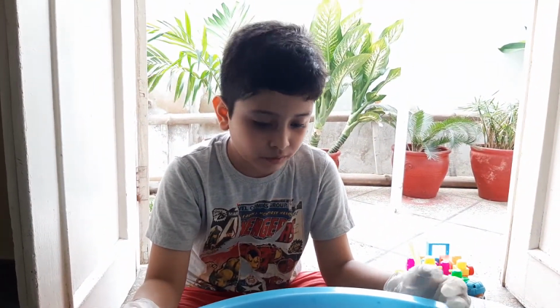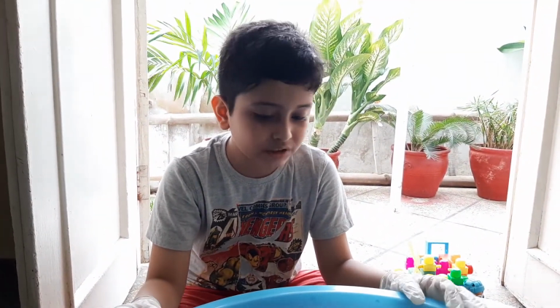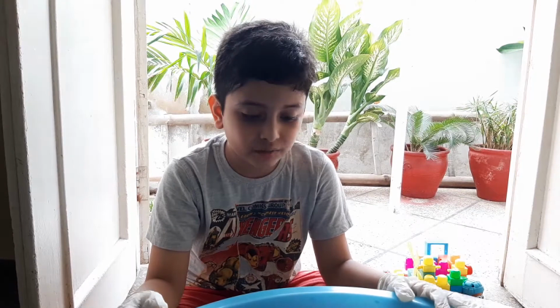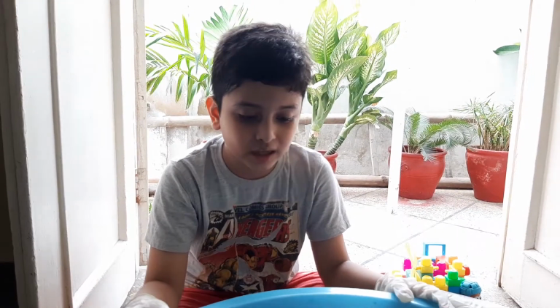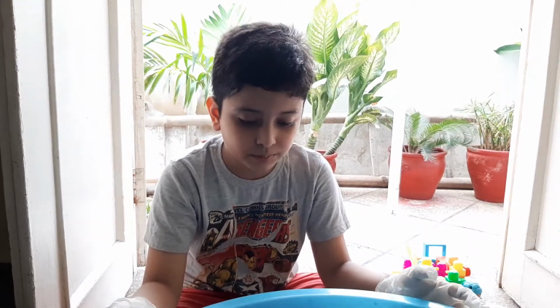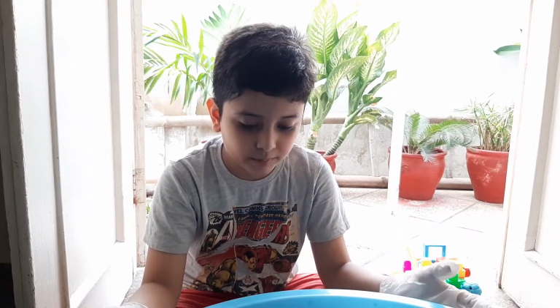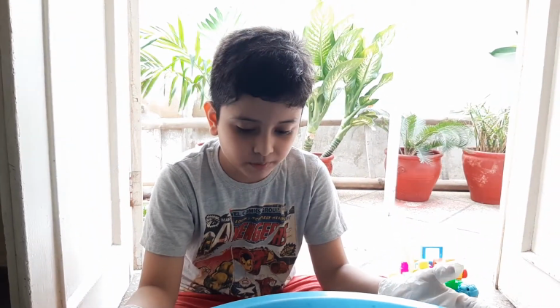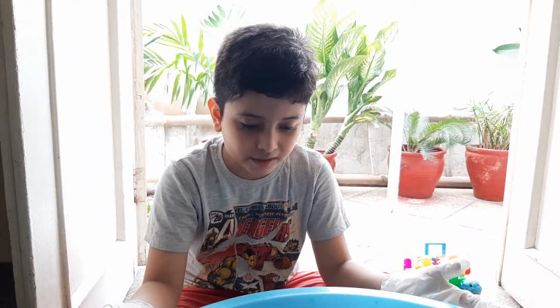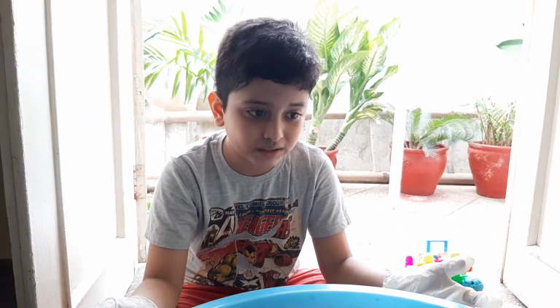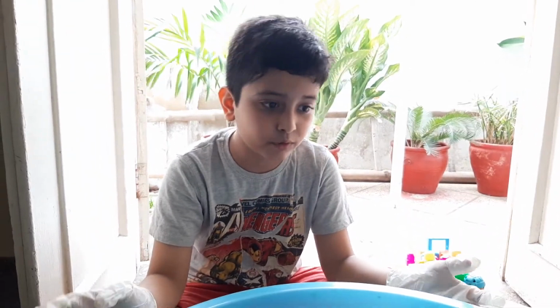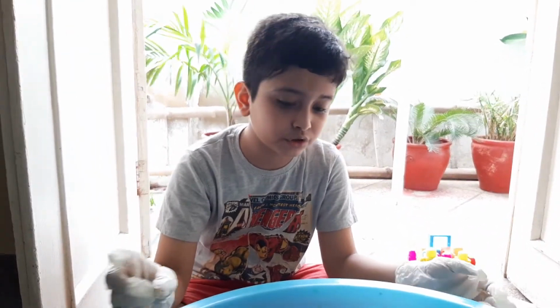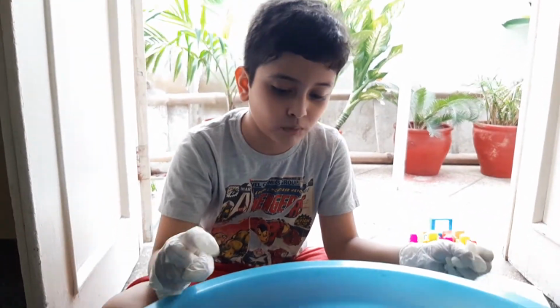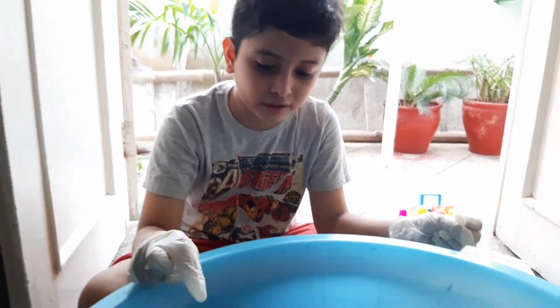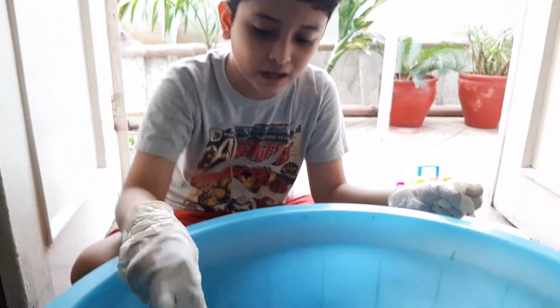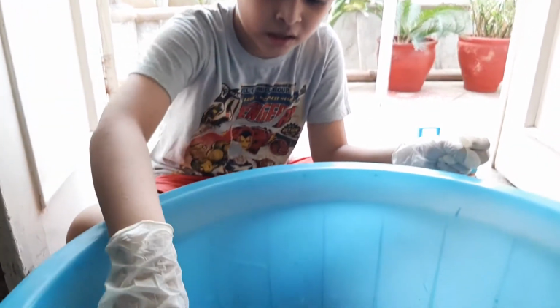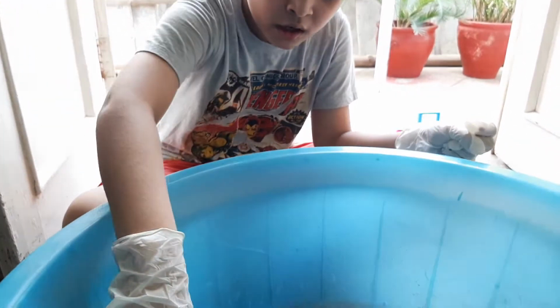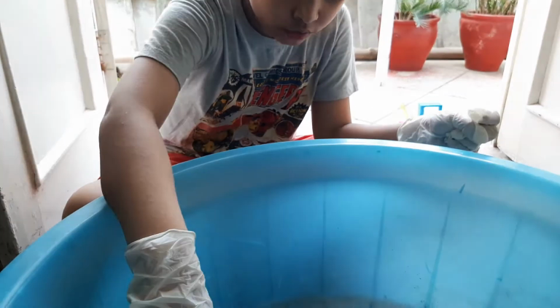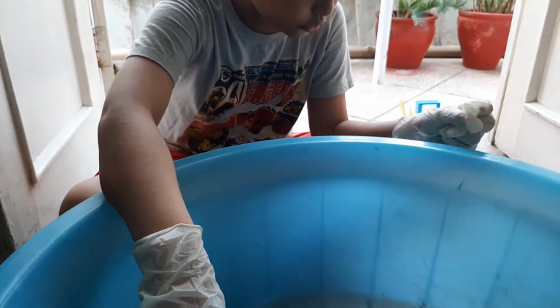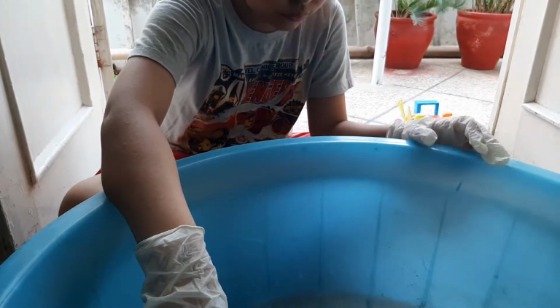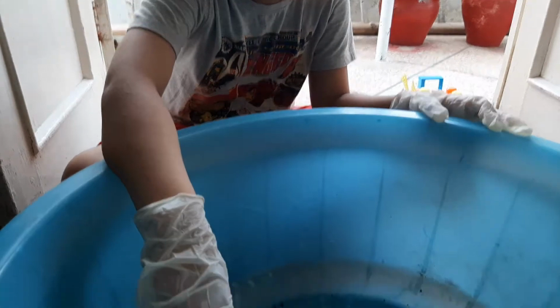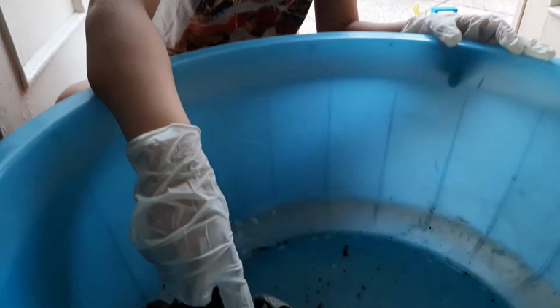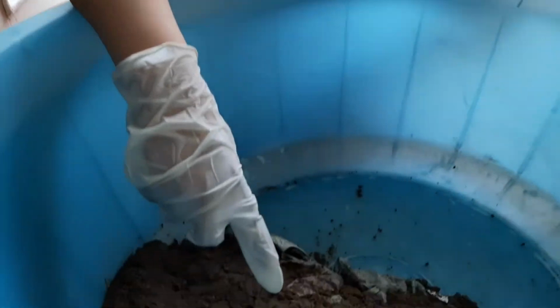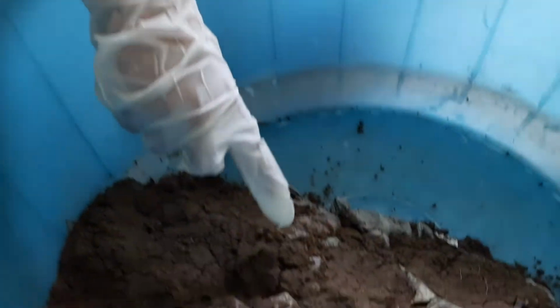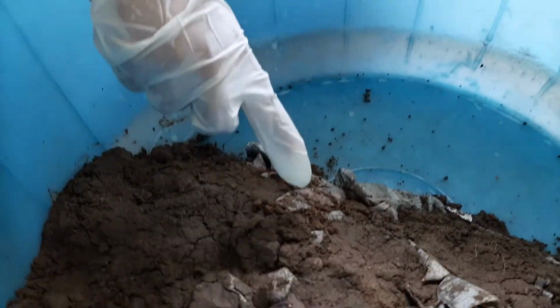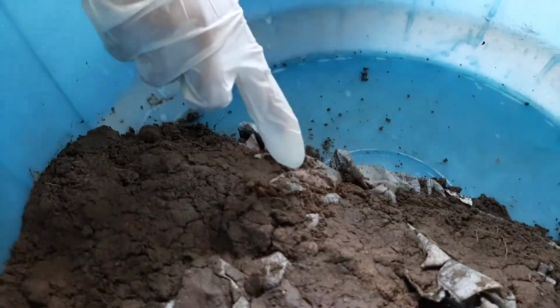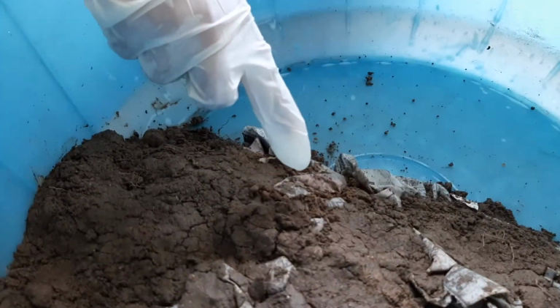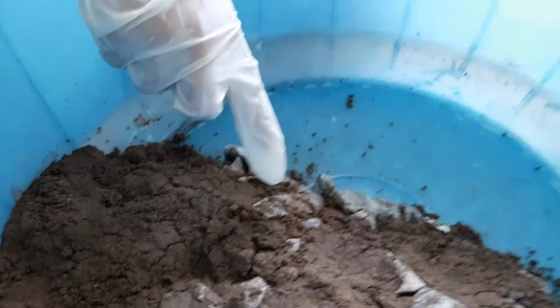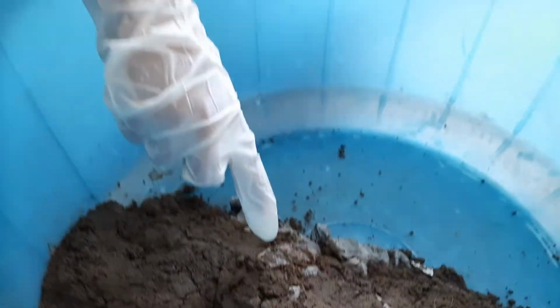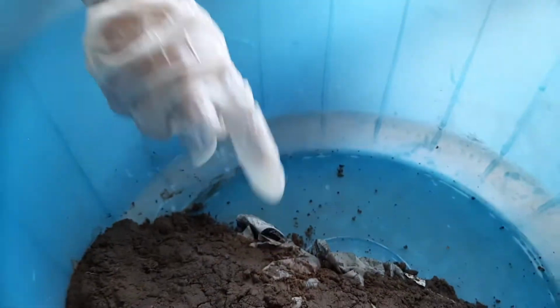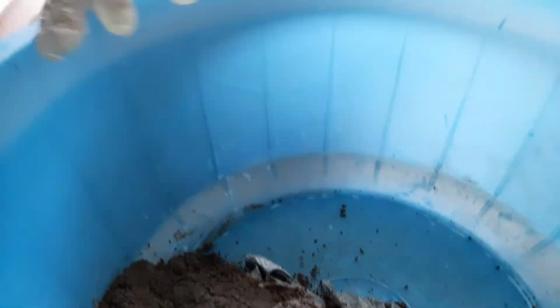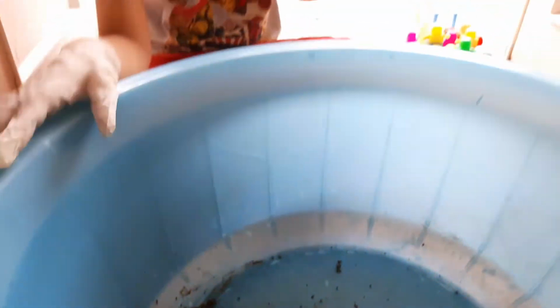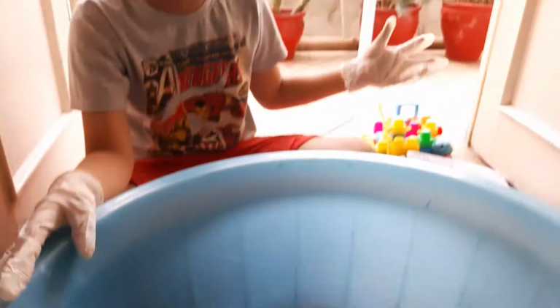Let's start with our experiment. The materials I have used are water, soaked soil, soaked newspaper, and a few toys.